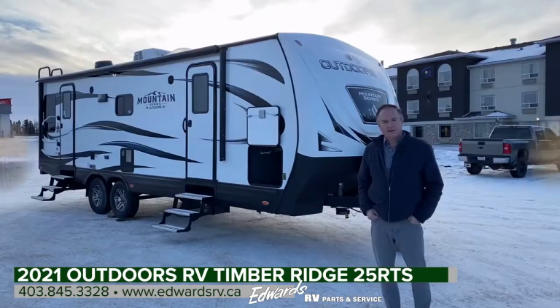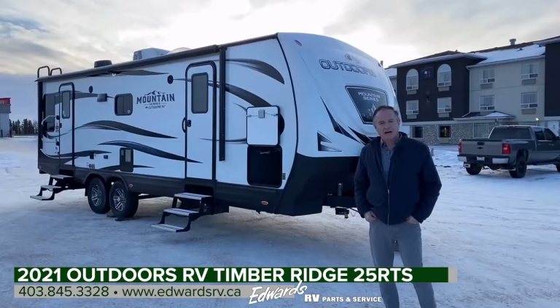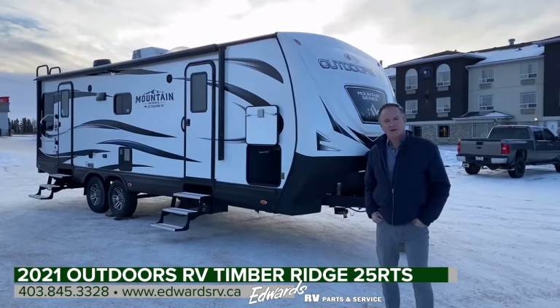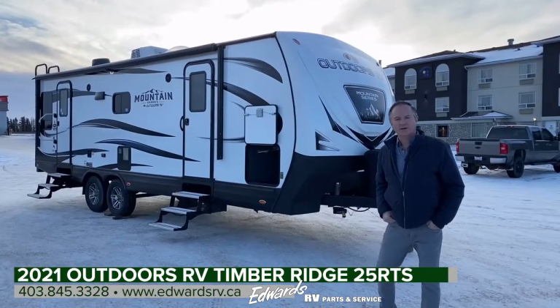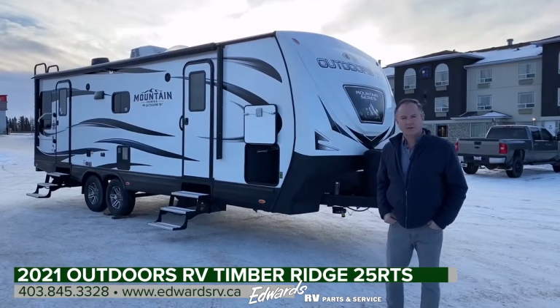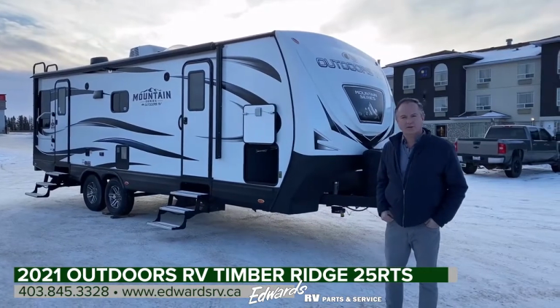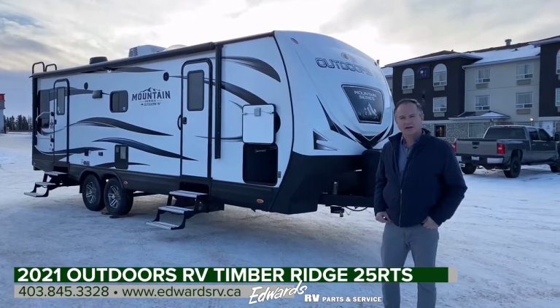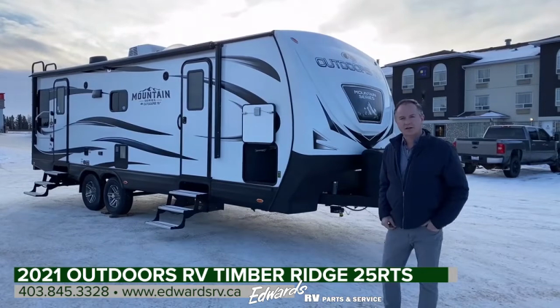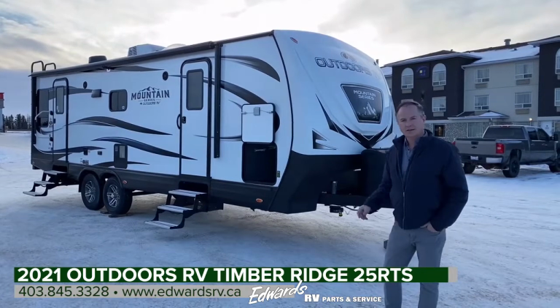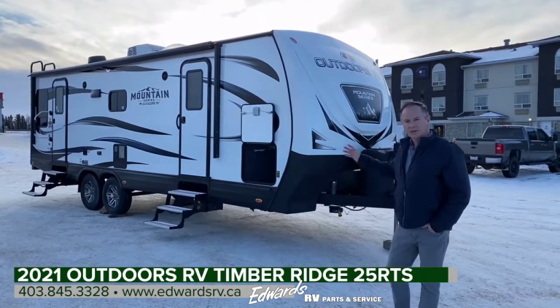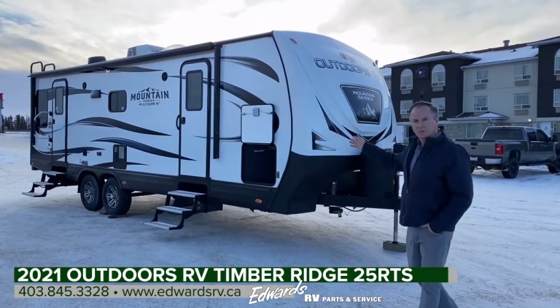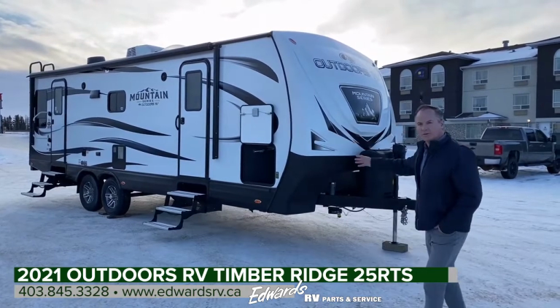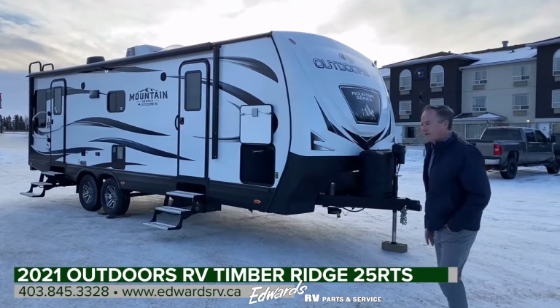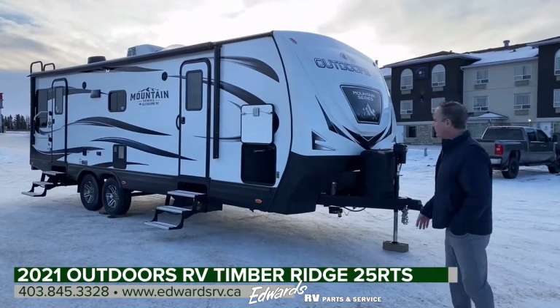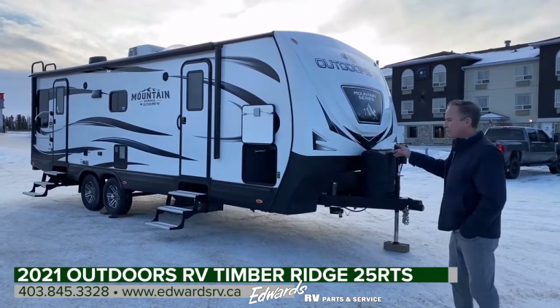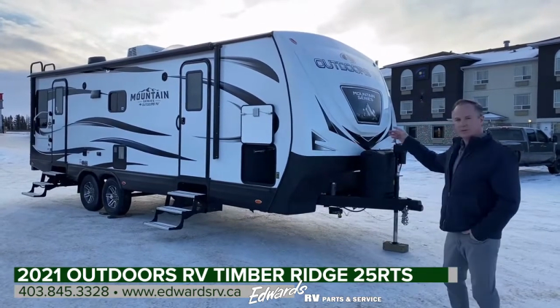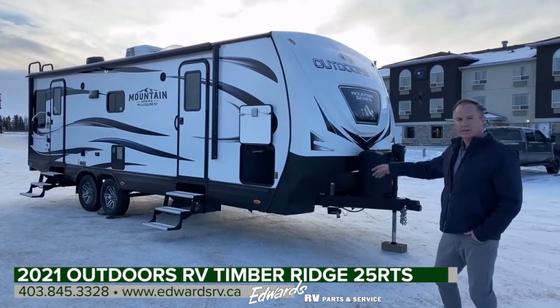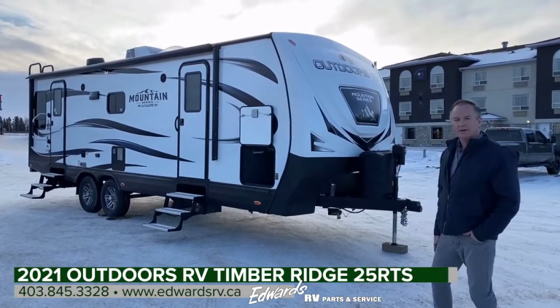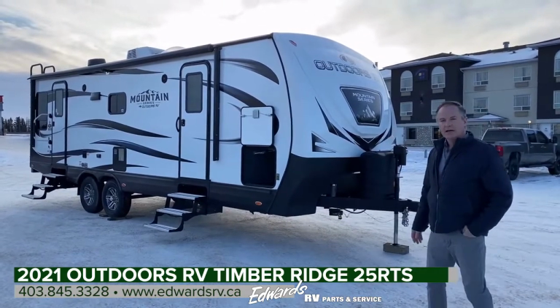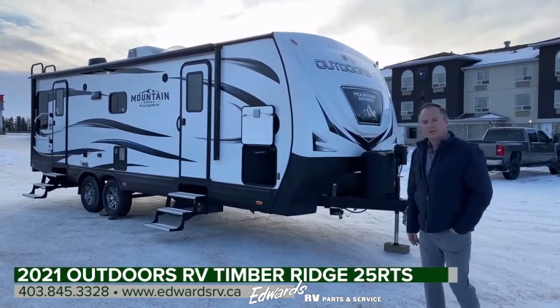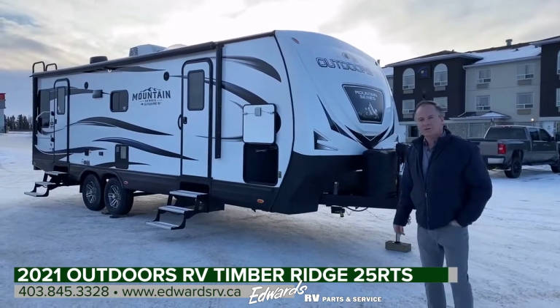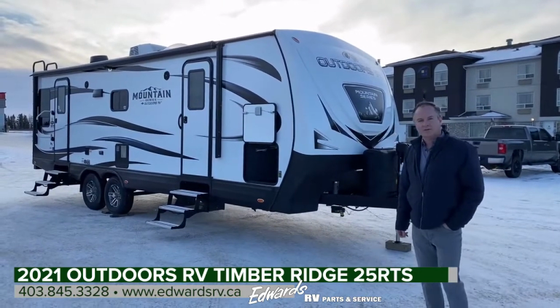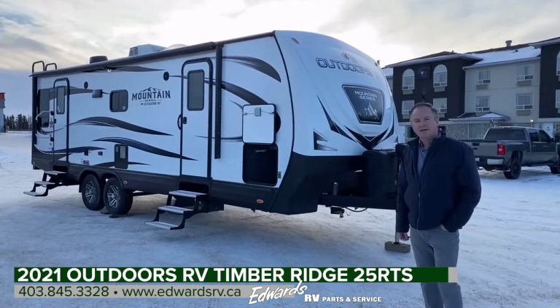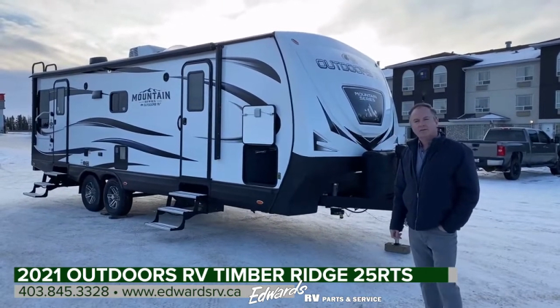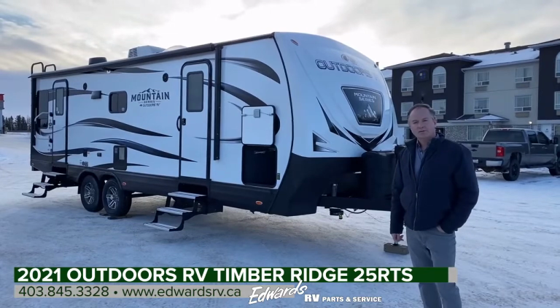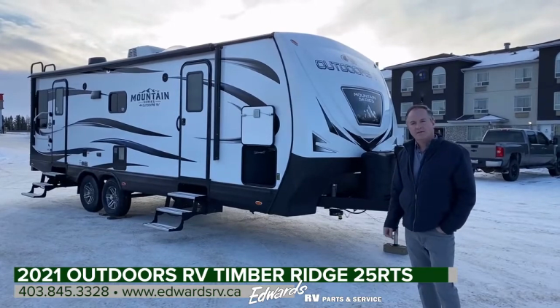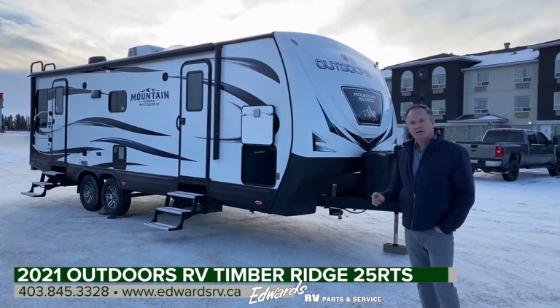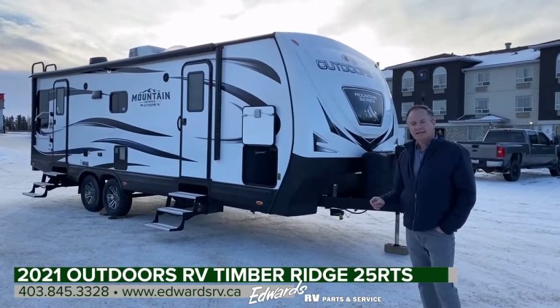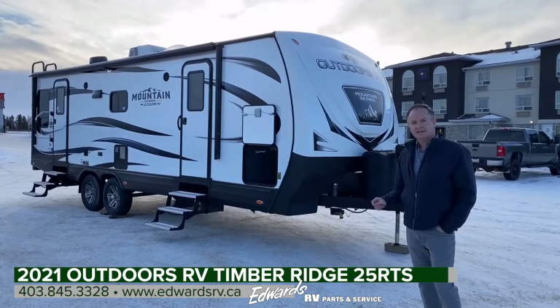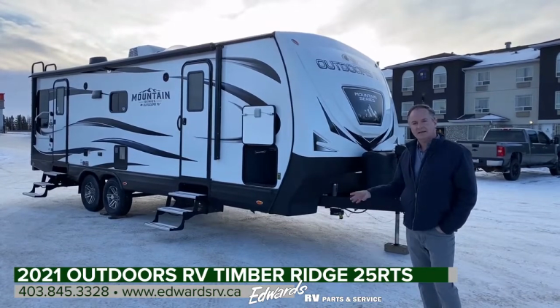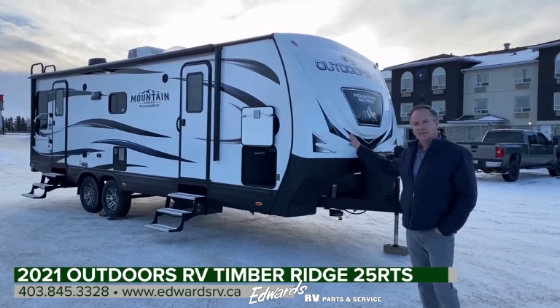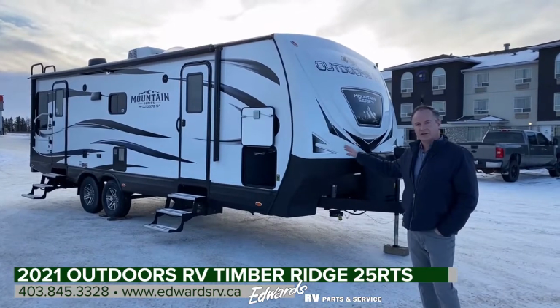Hi, I'm Mark Fraser with Edwards Garage. Today I'm going to do a walk-around video of this 2021 Outdoors RV 25 RTS in the Mountain Series.